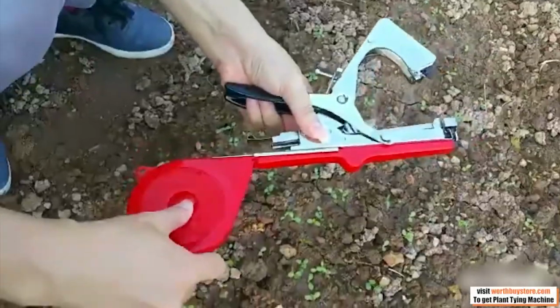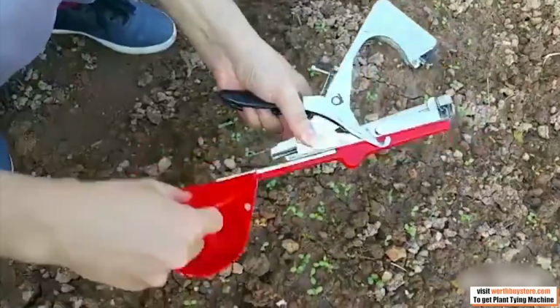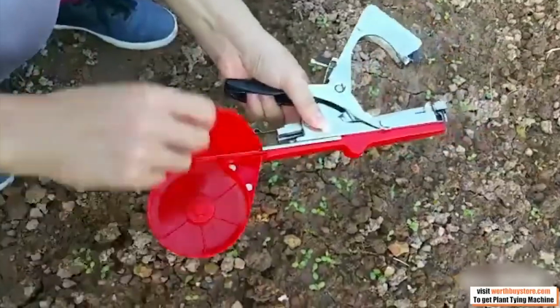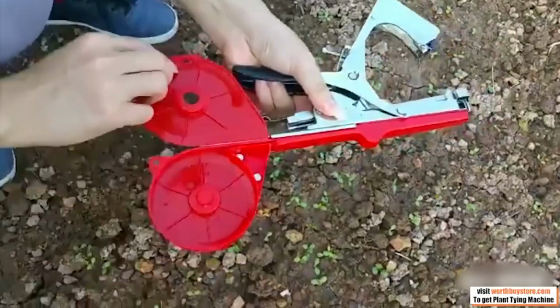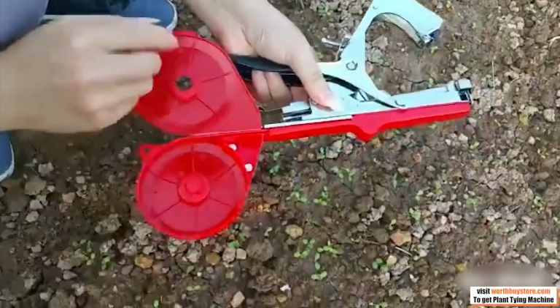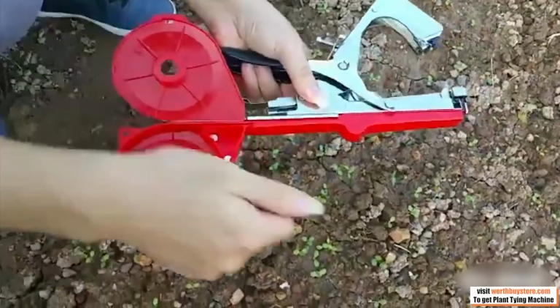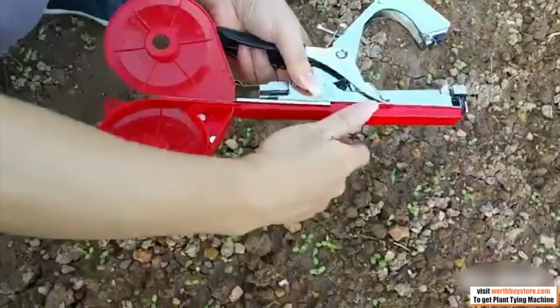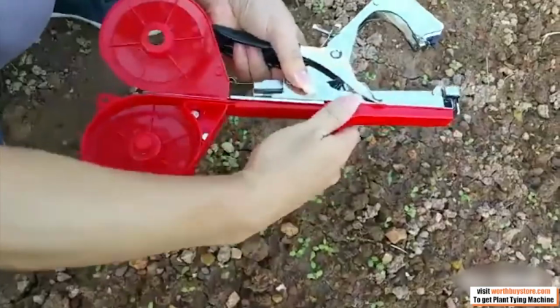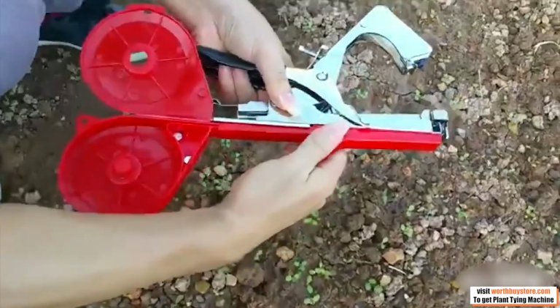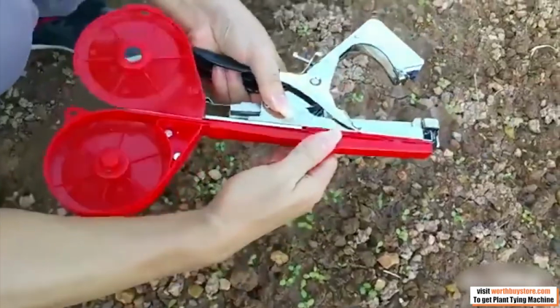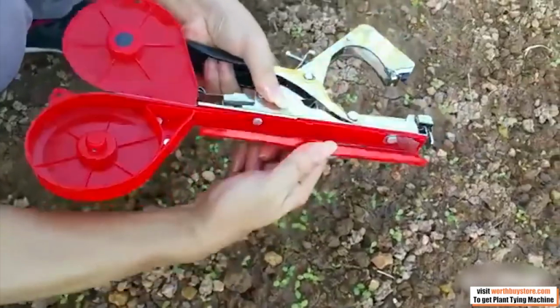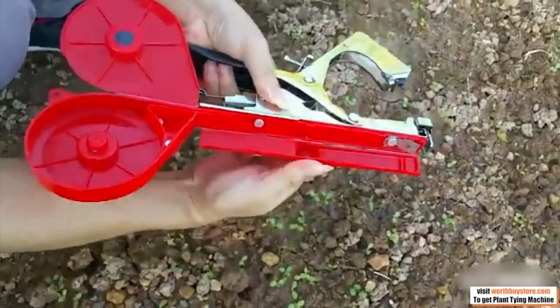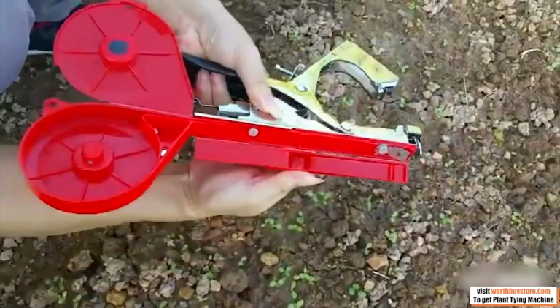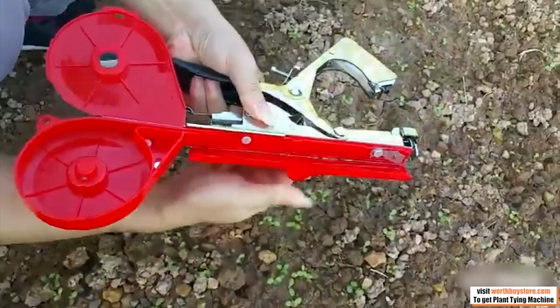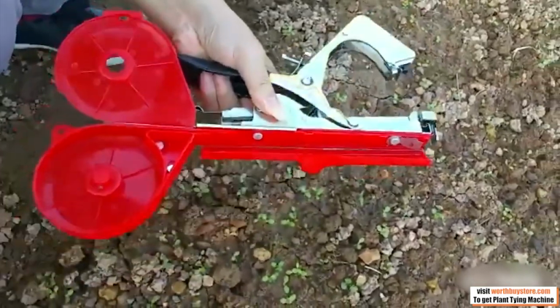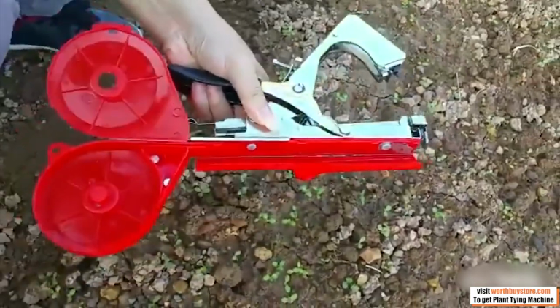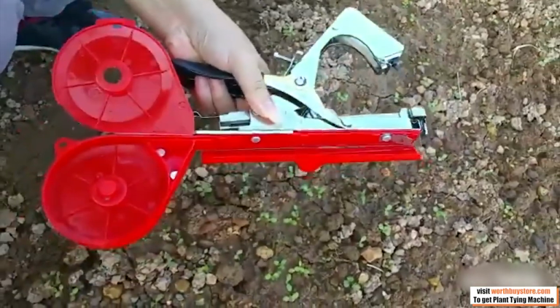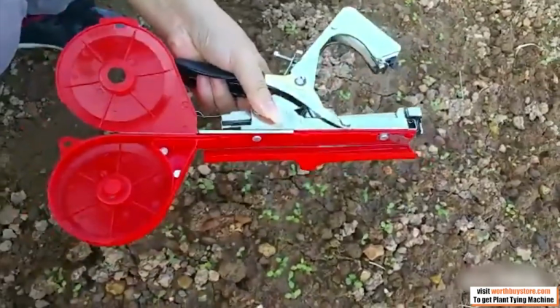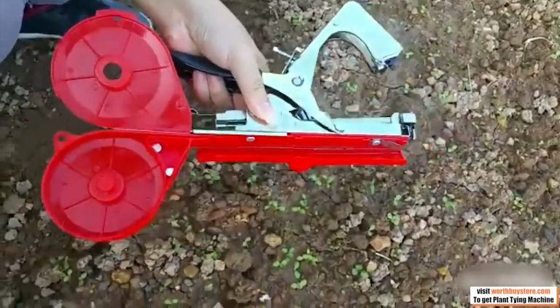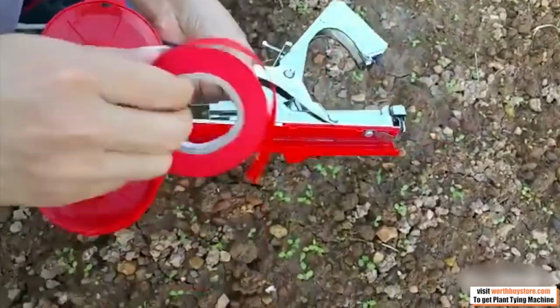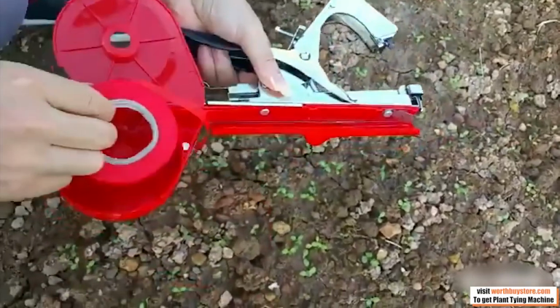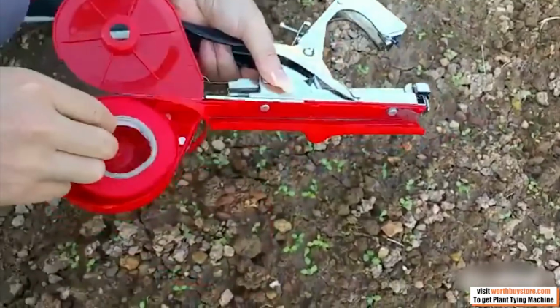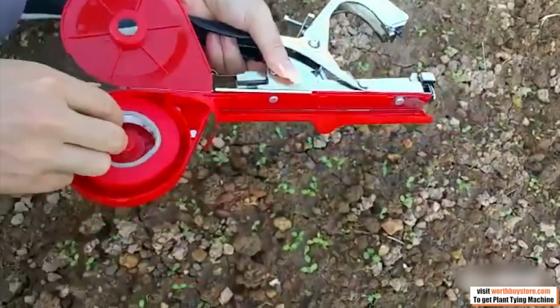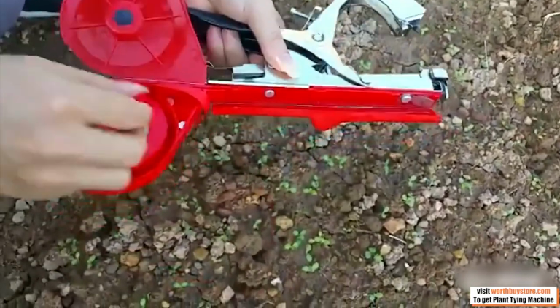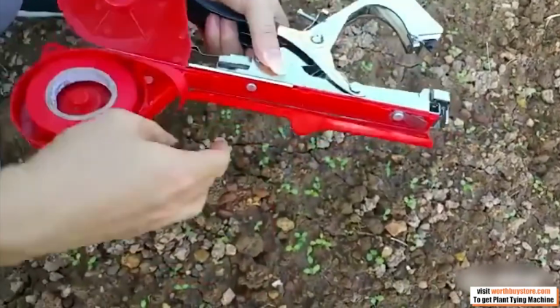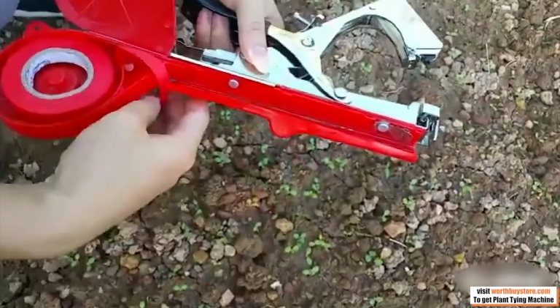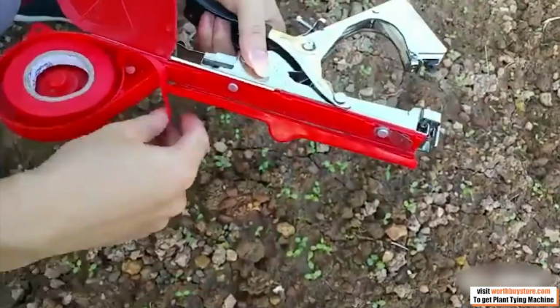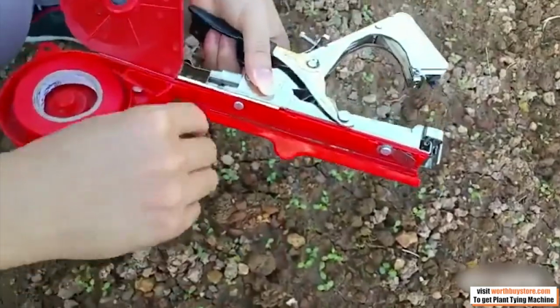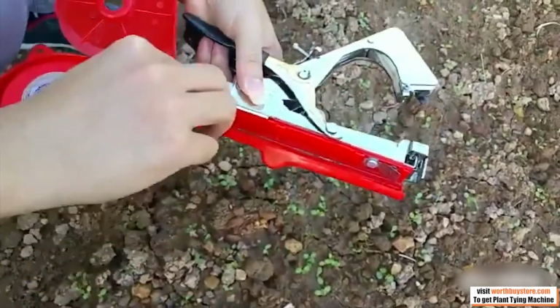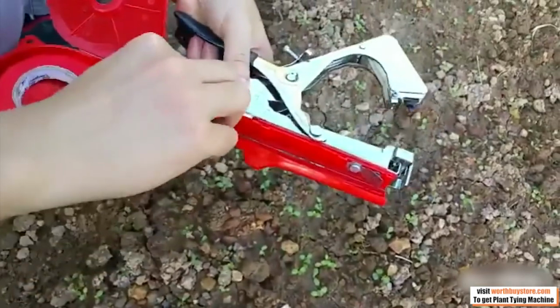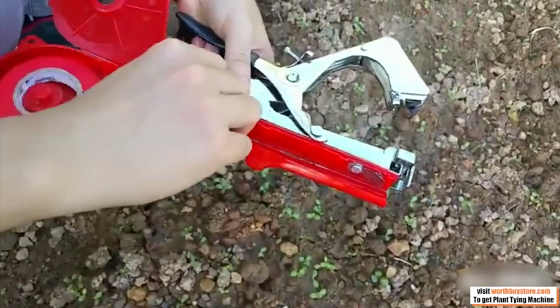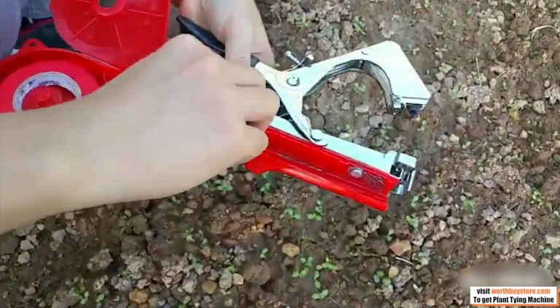Home gardeners, nurserymen, tree growers, vineyards, and orchards have all experienced the time-saving potential of the tying machine.